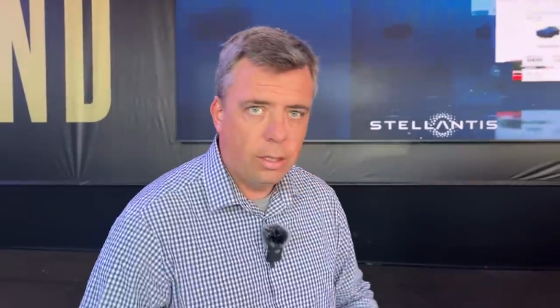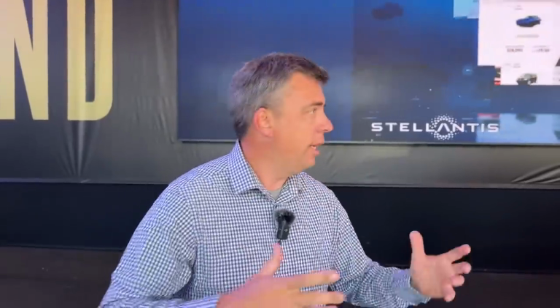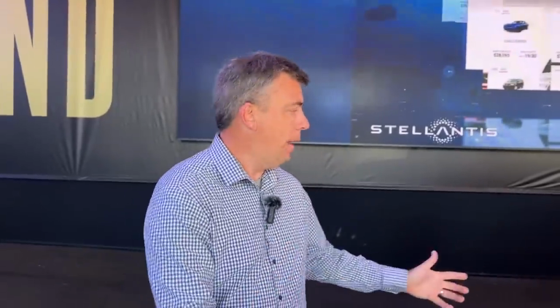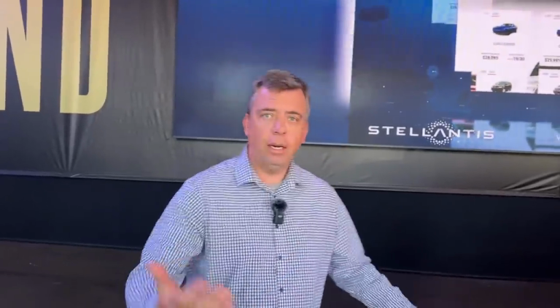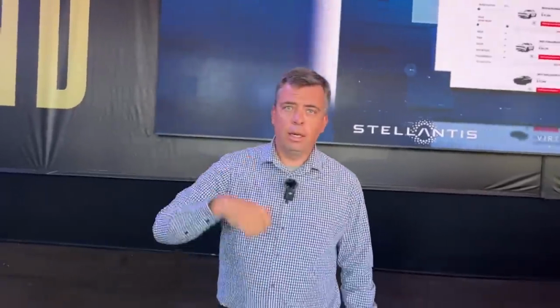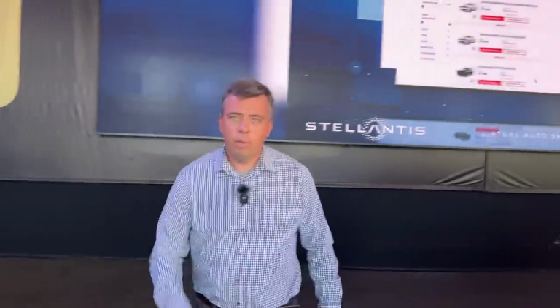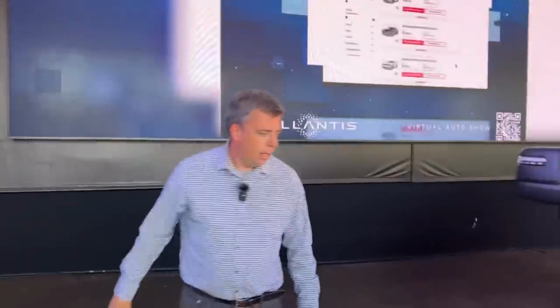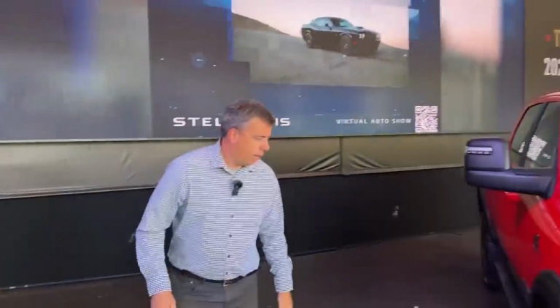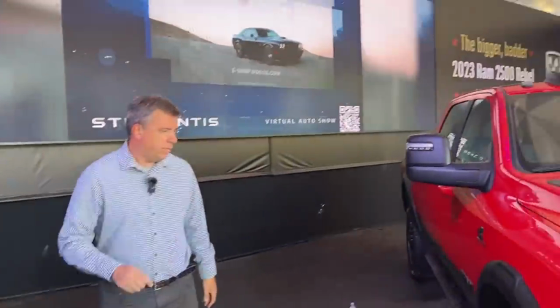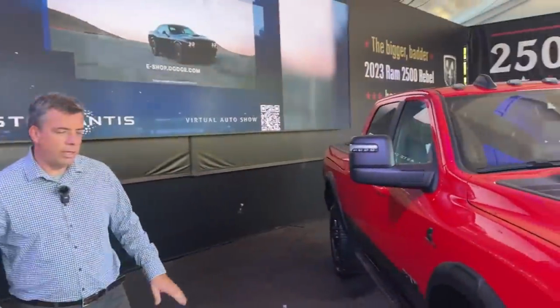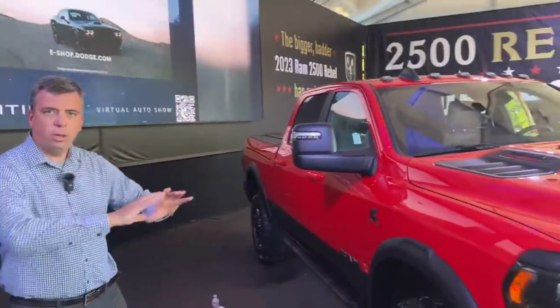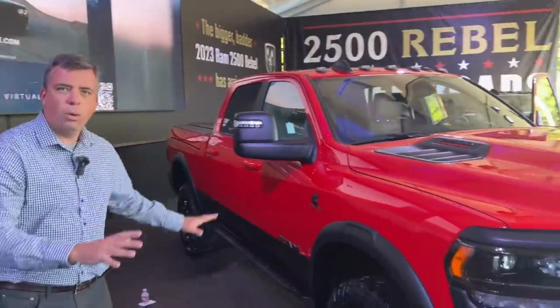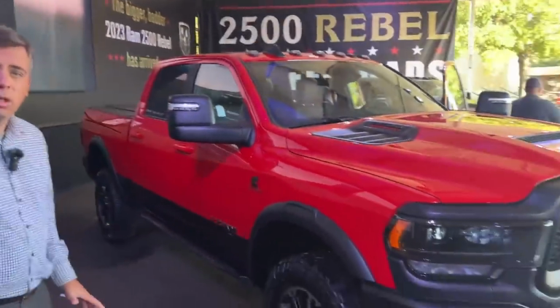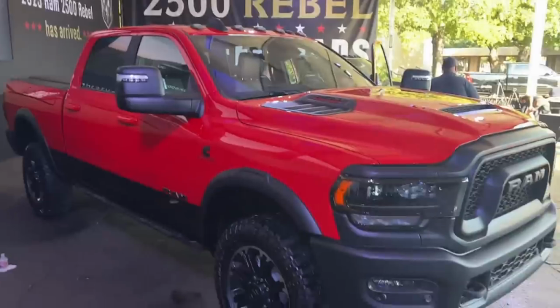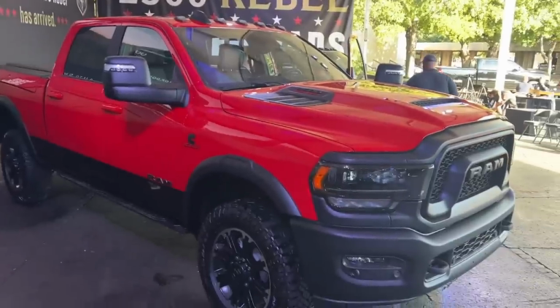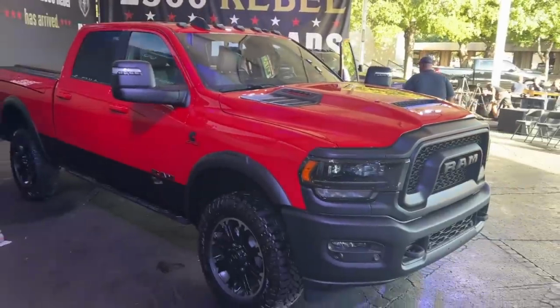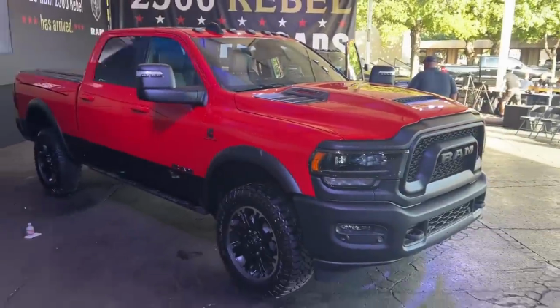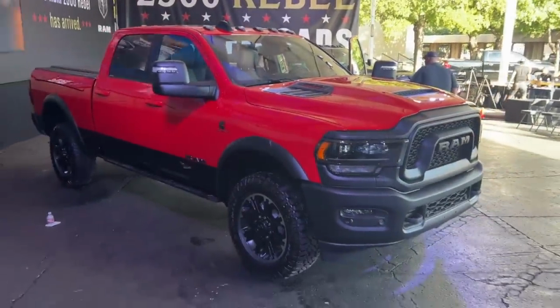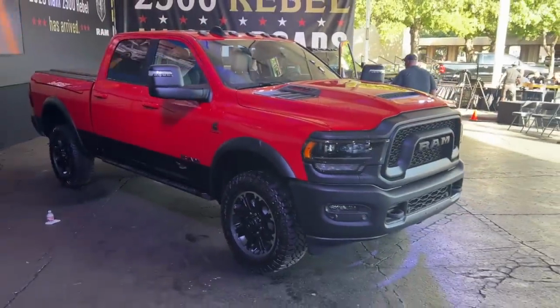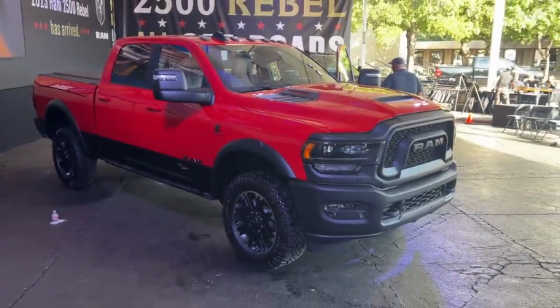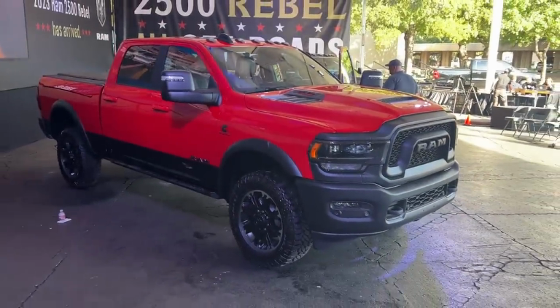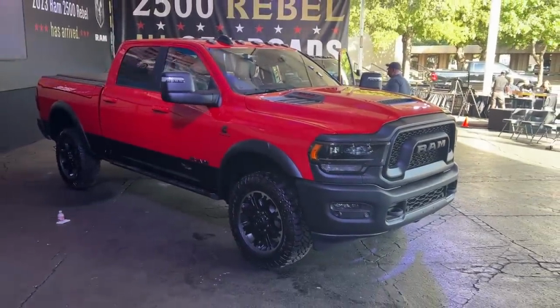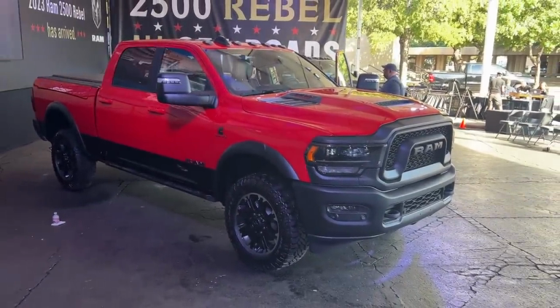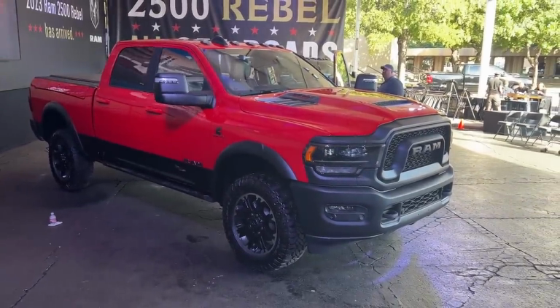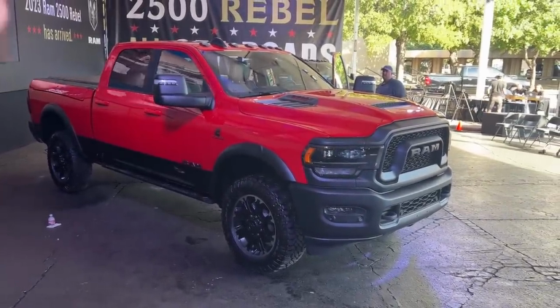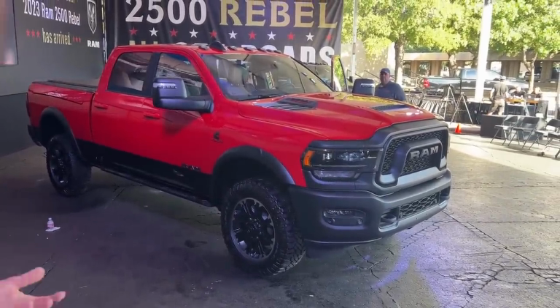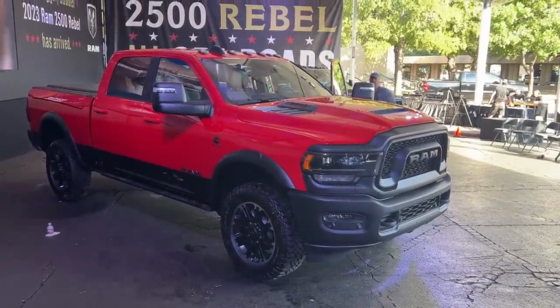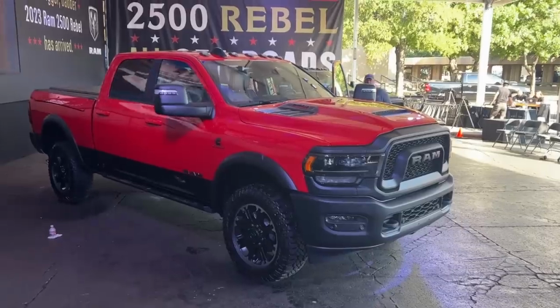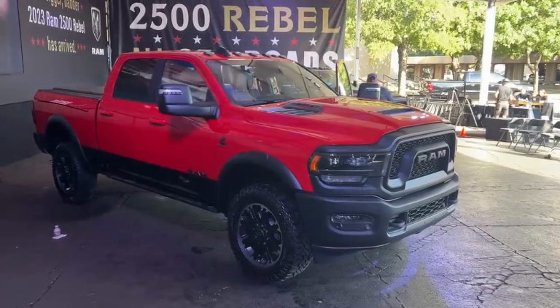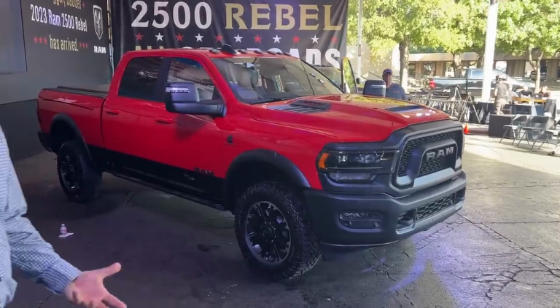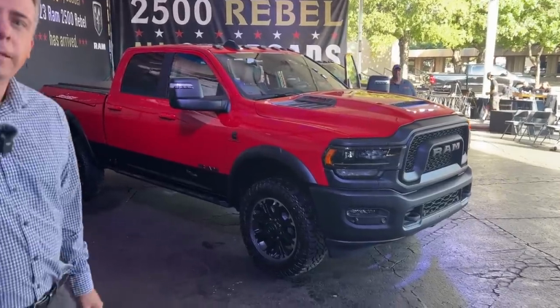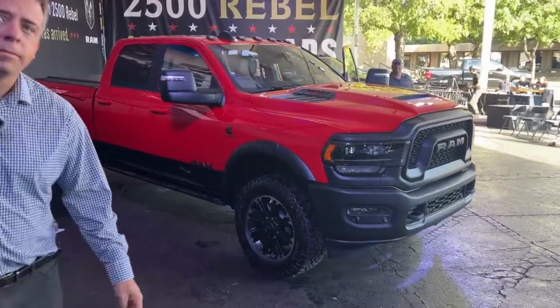So in this video, we're going to show you all the way around the truck and tell you all the specs we have right now, and also pricing and when it's available, because Ram has announced all of that stuff.